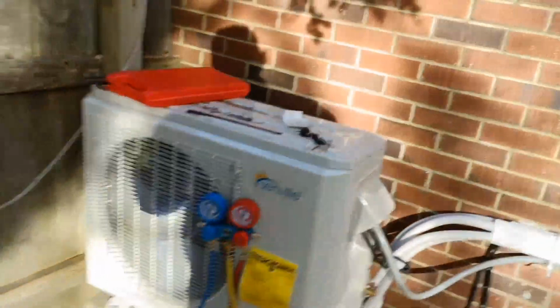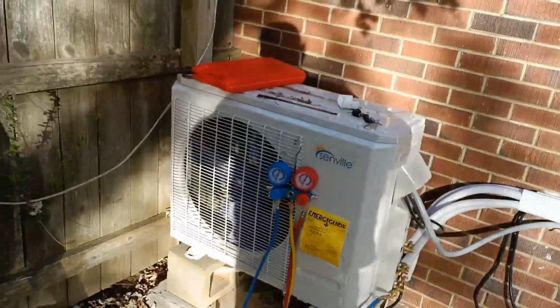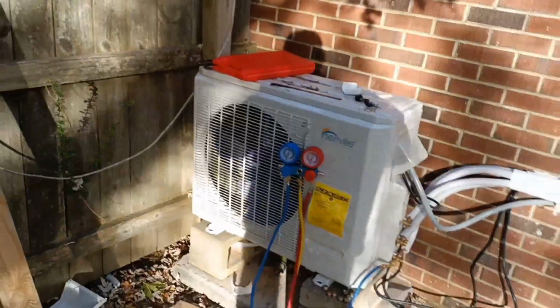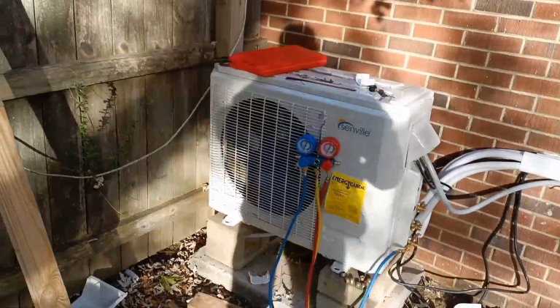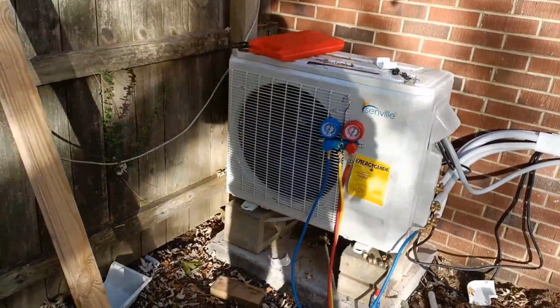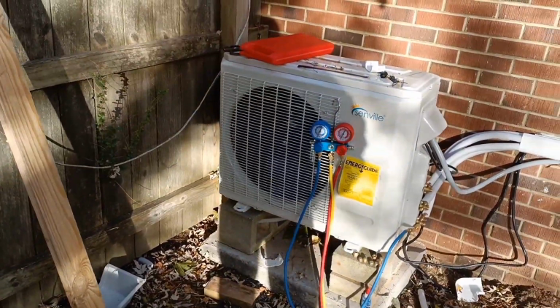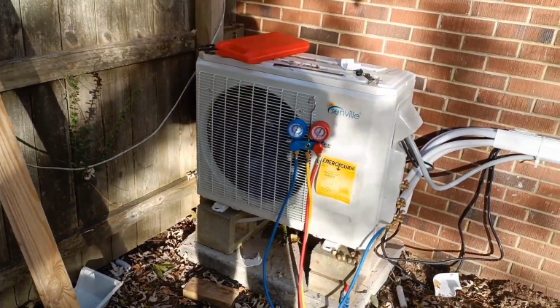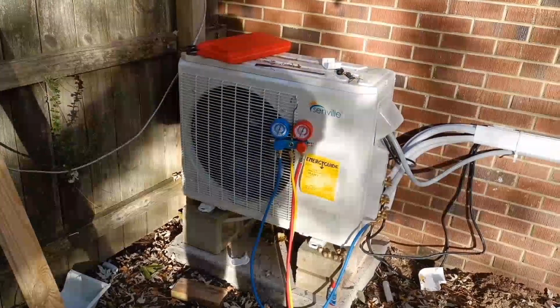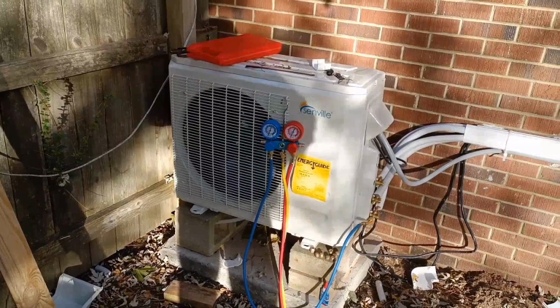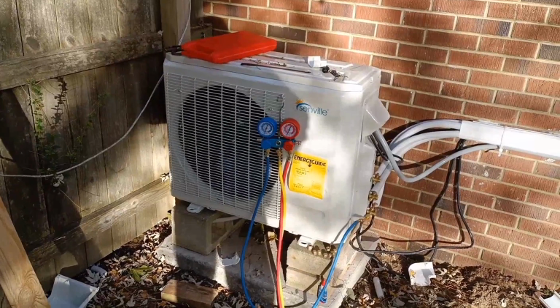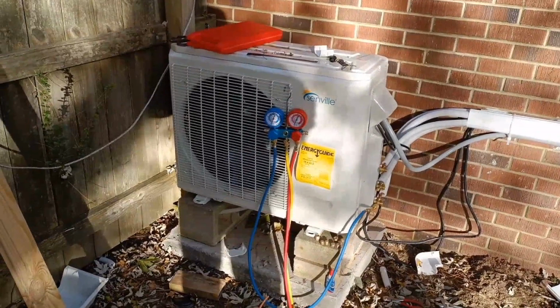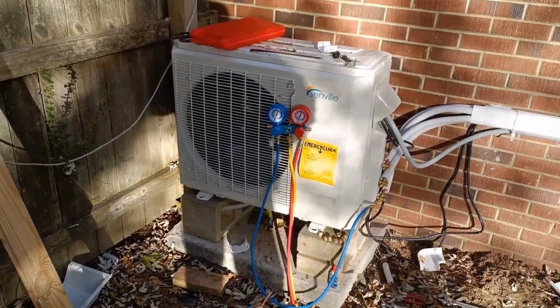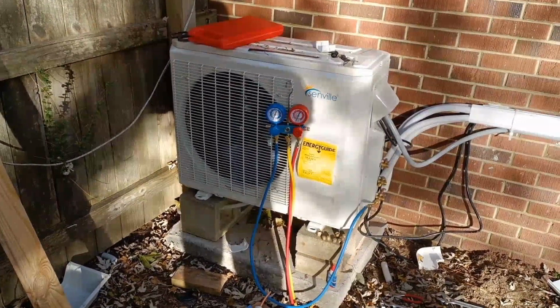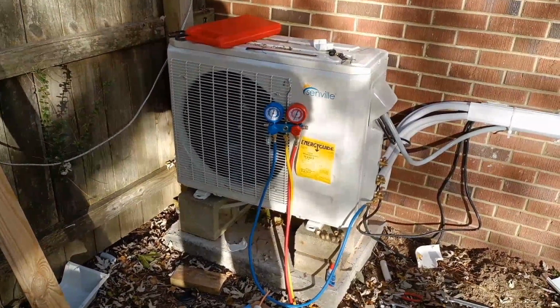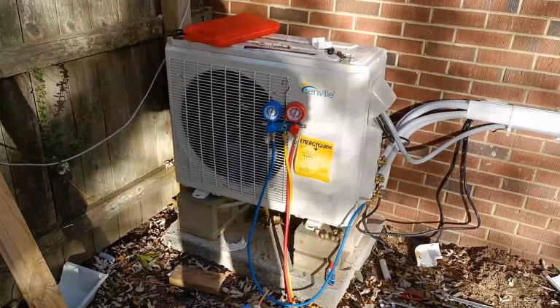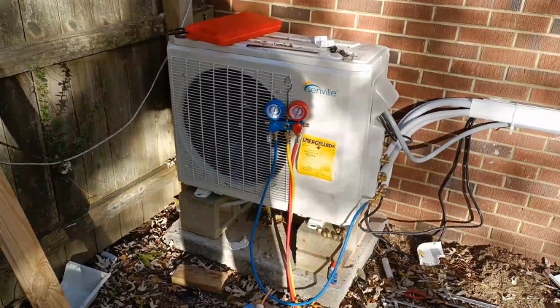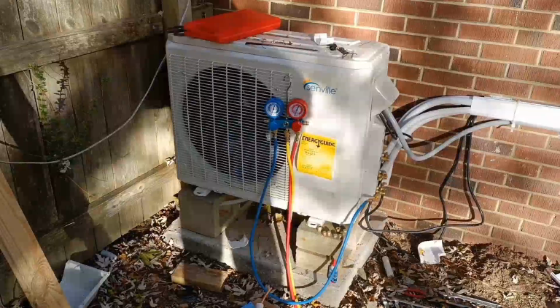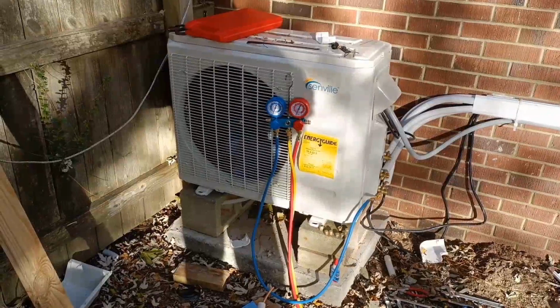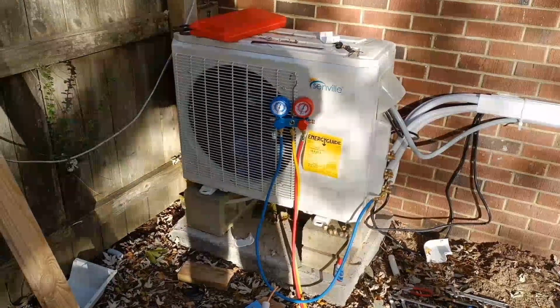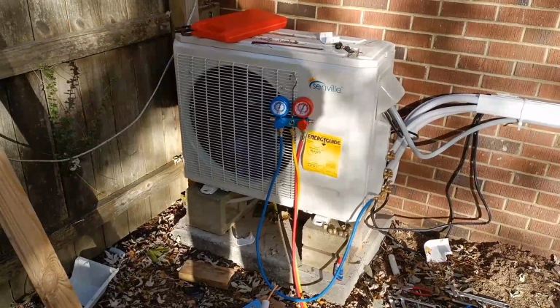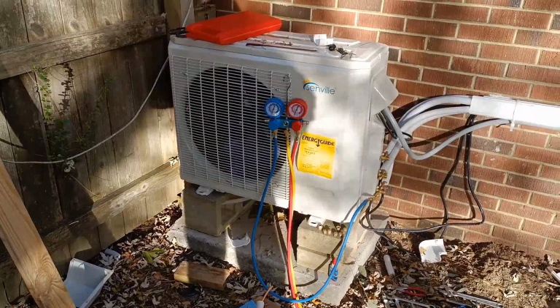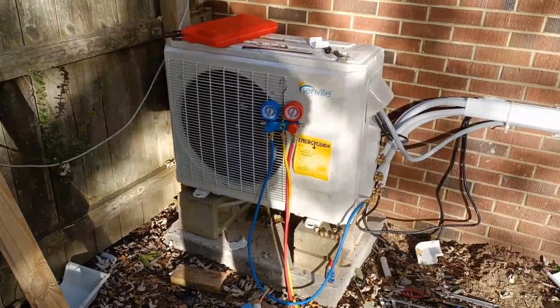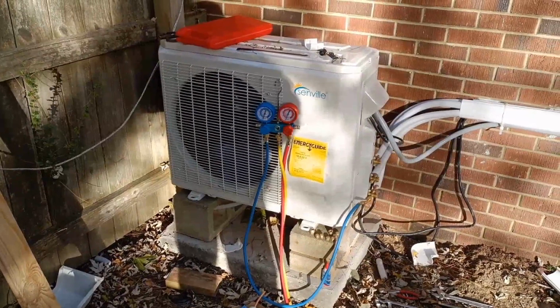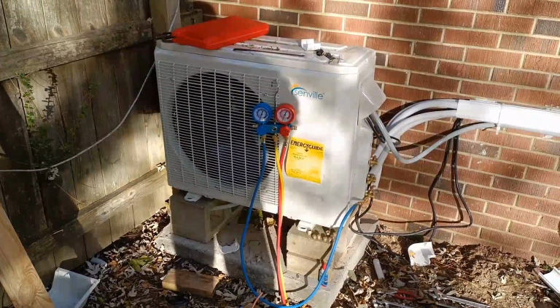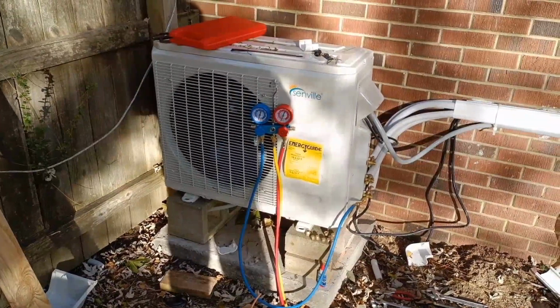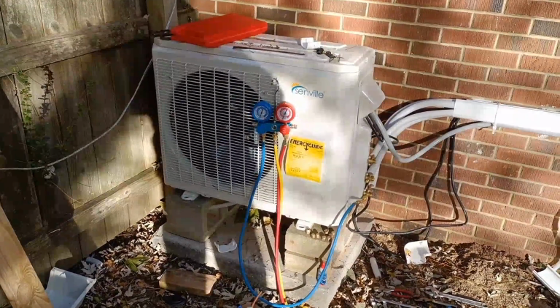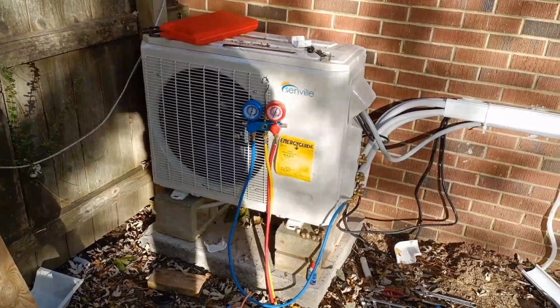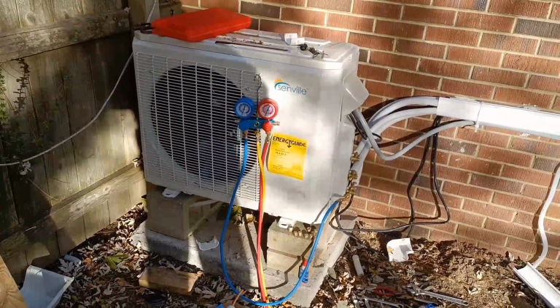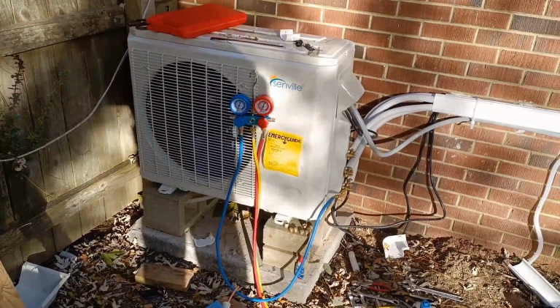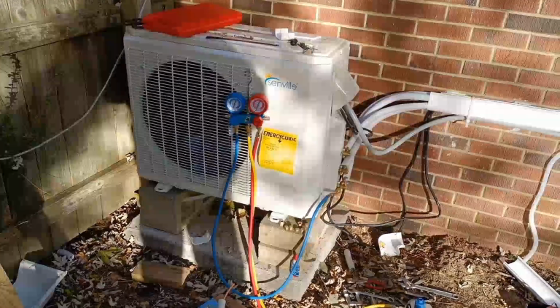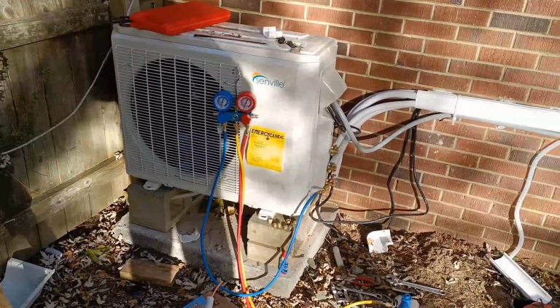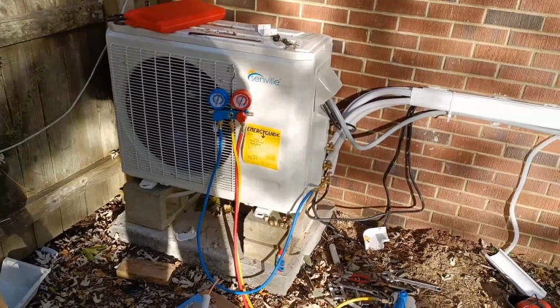It's almost down to a PSI of negative 30. We'll let that run for about 15 minutes, then I'll turn it off, close the blue knob on the gauge, and see if it maintains the vacuum.